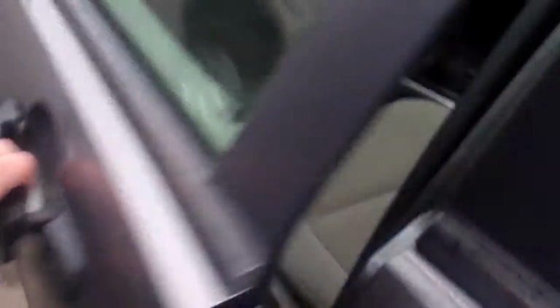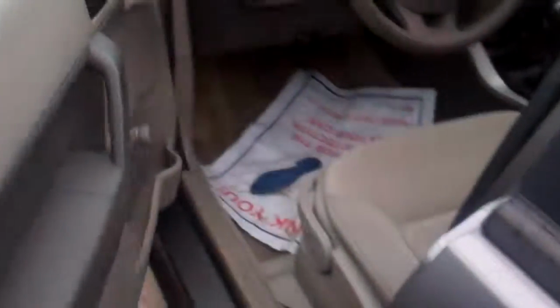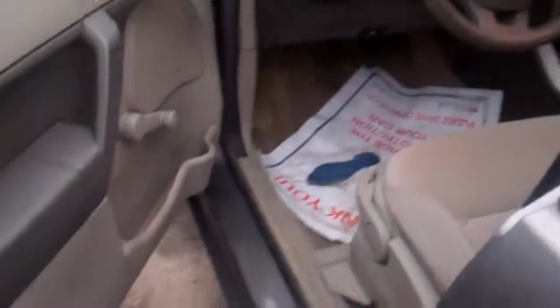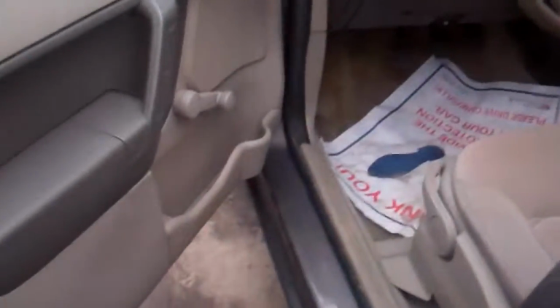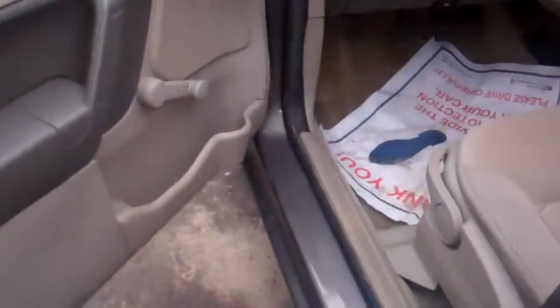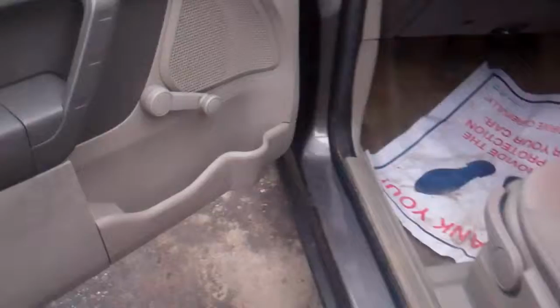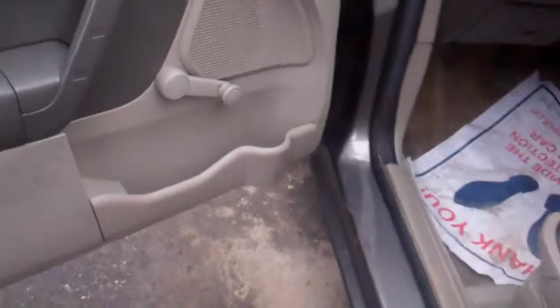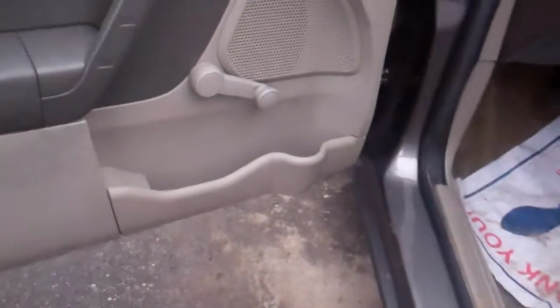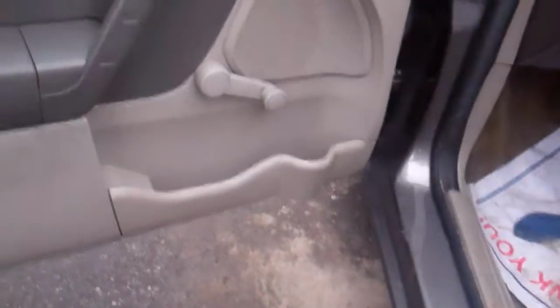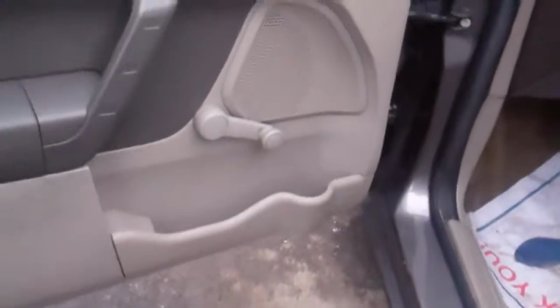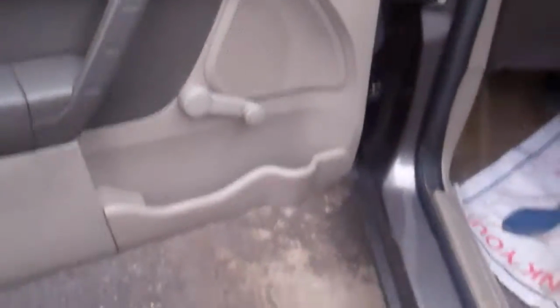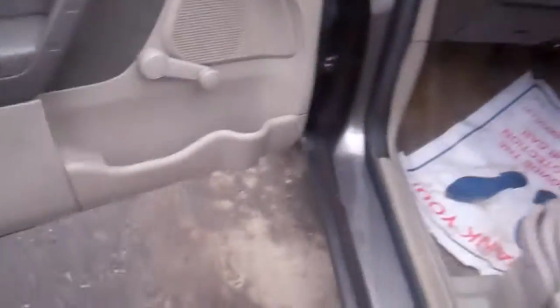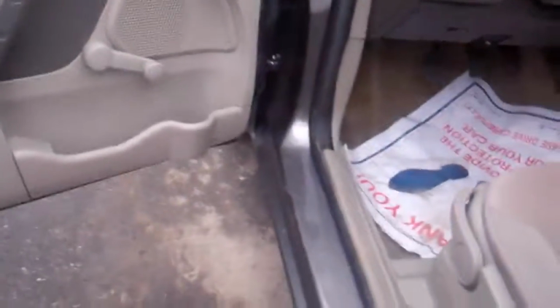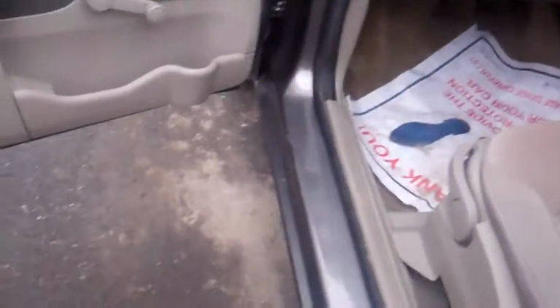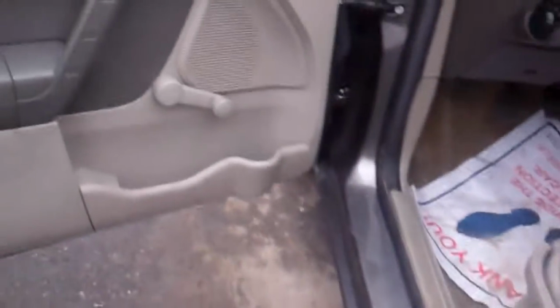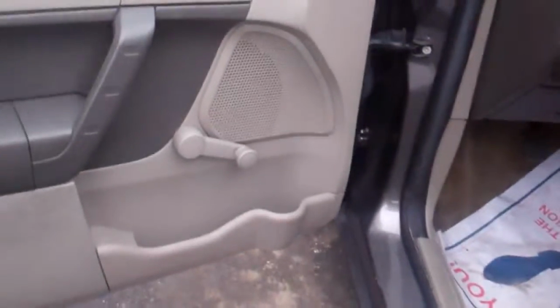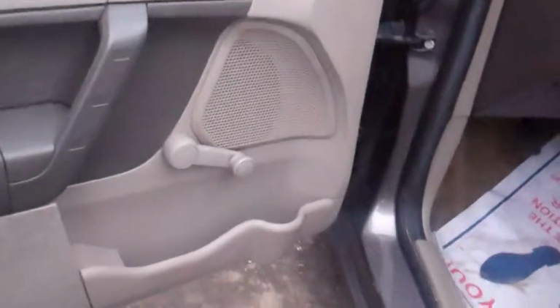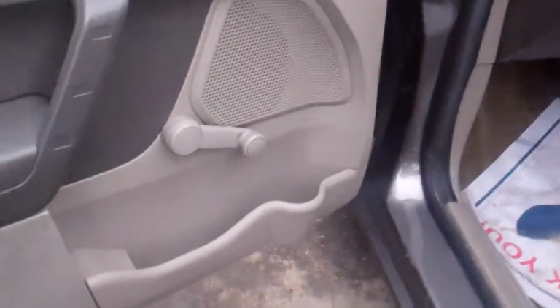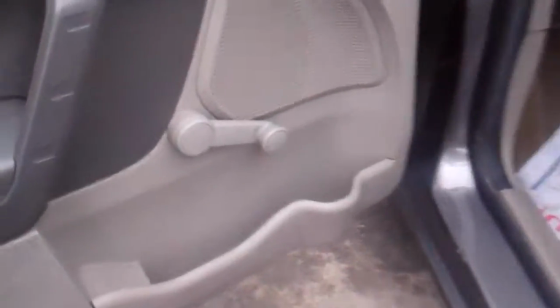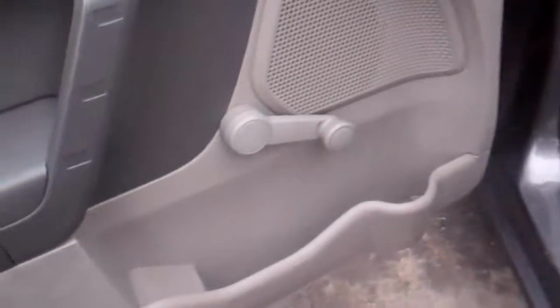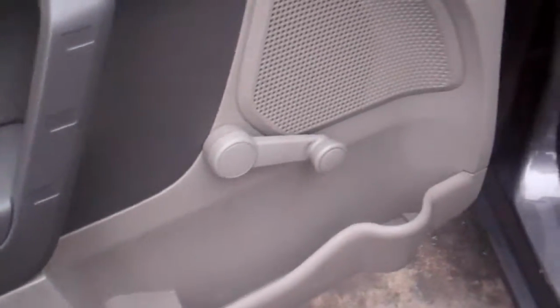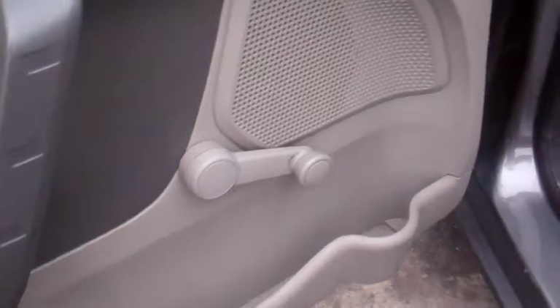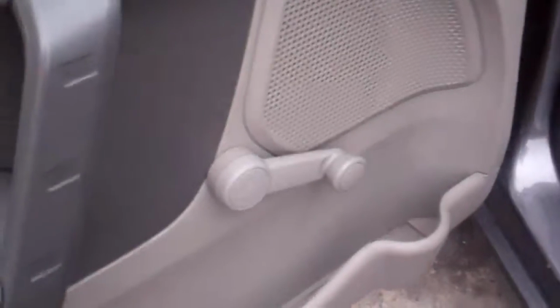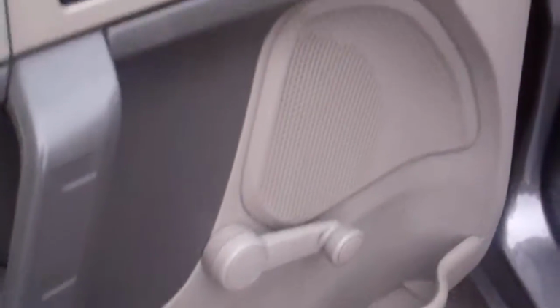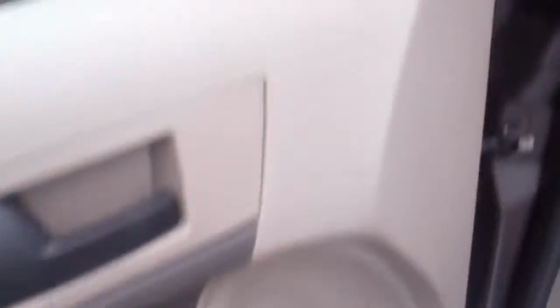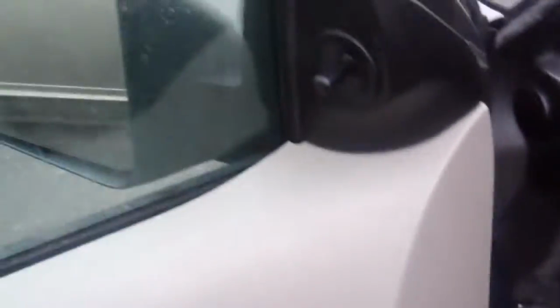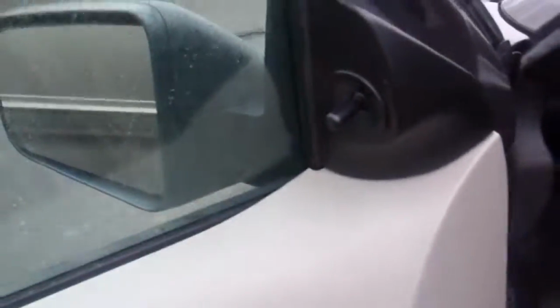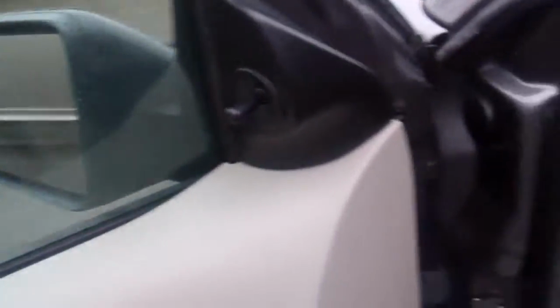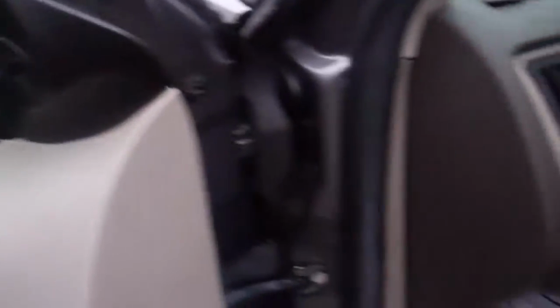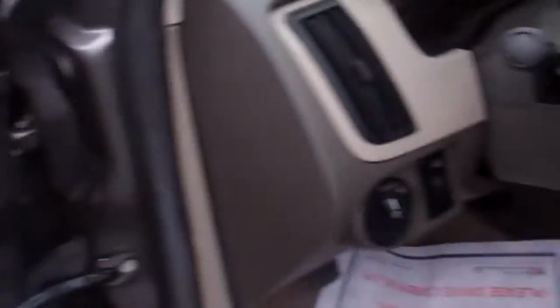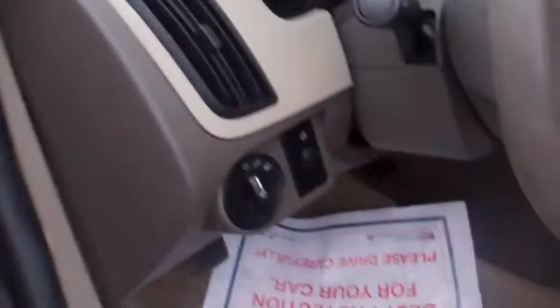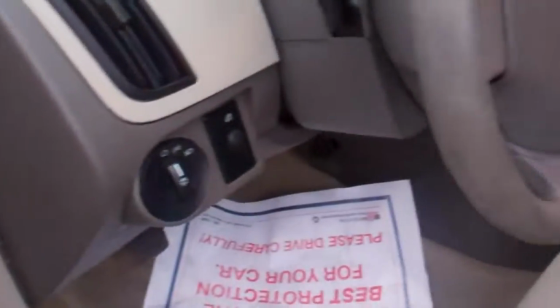40,000 miles on it. It doesn't have a whole lot of bells and whistles that can go wrong later on. Your power windows aren't going to go out because you've got to crank them just like we used to back in the day. No power mirrors, no power locks.